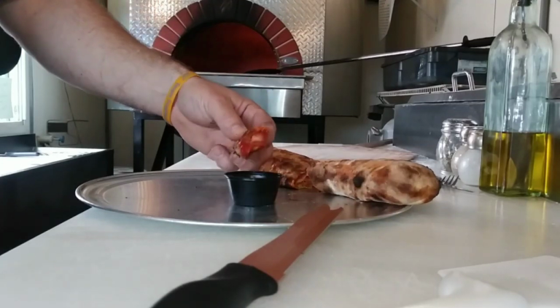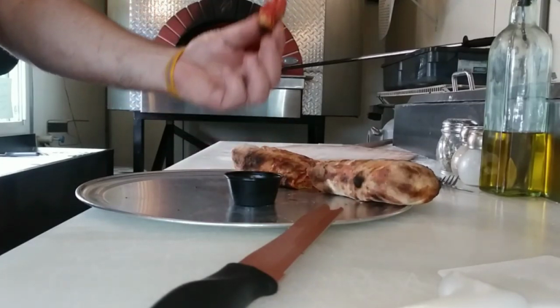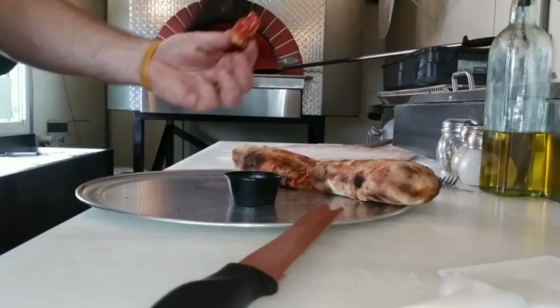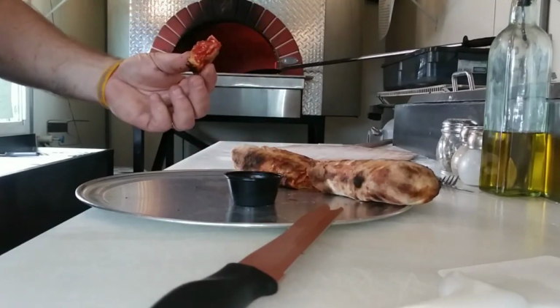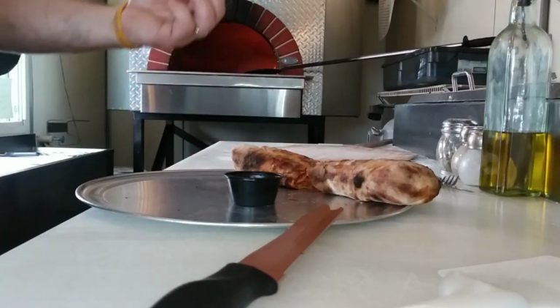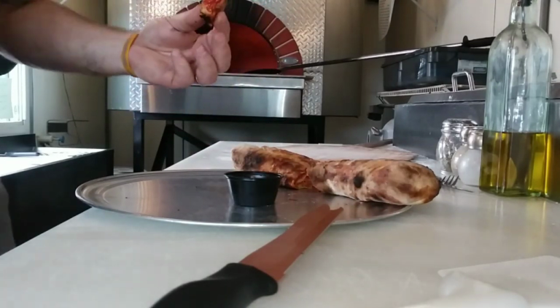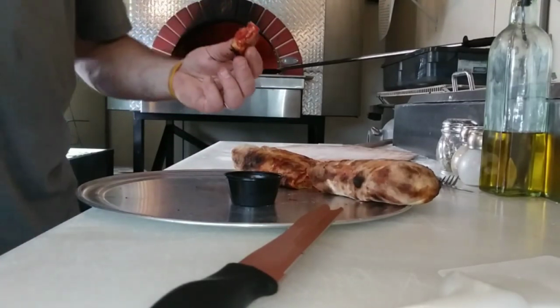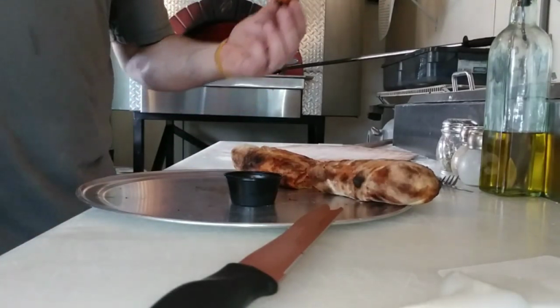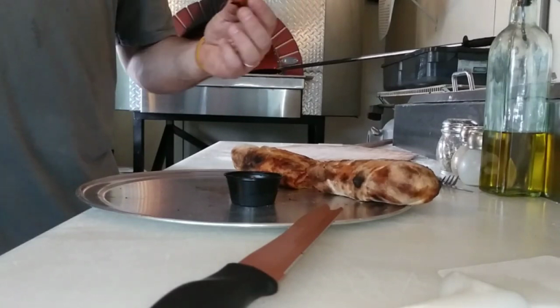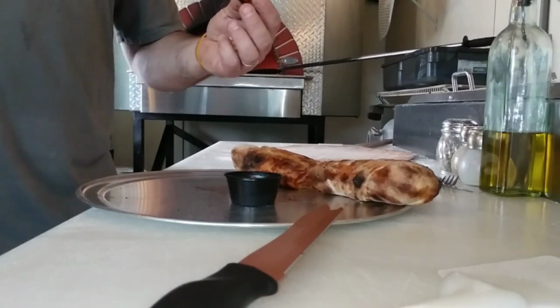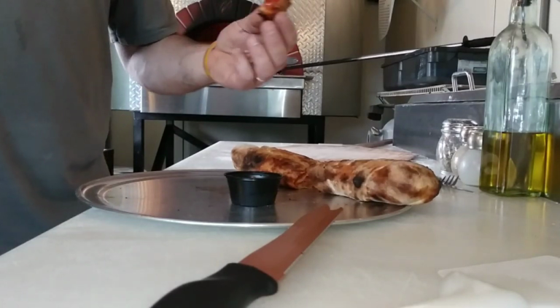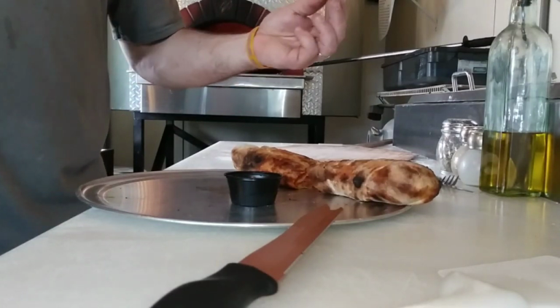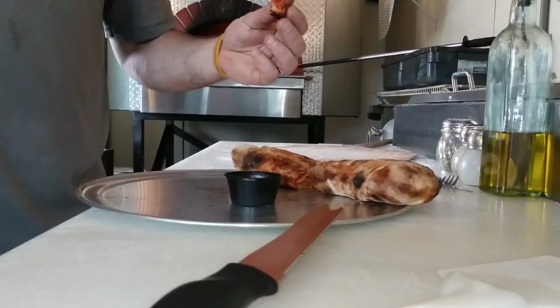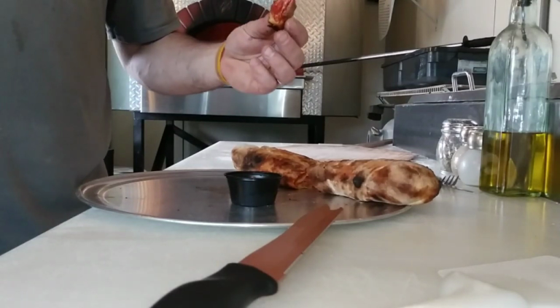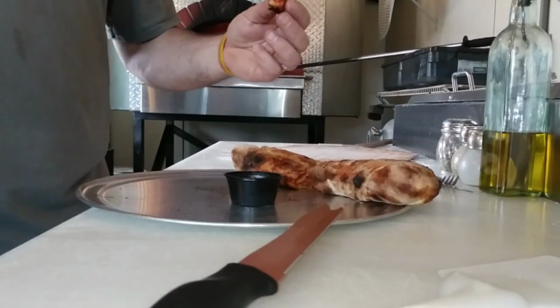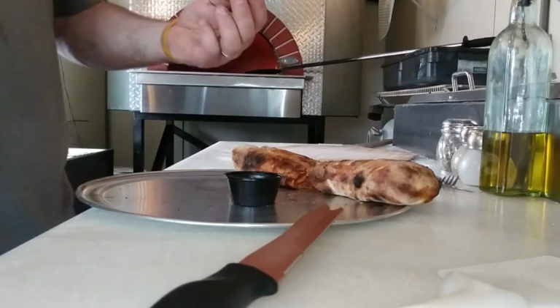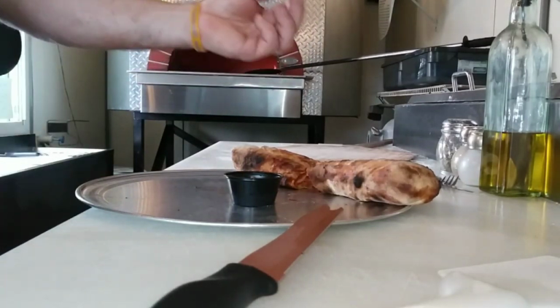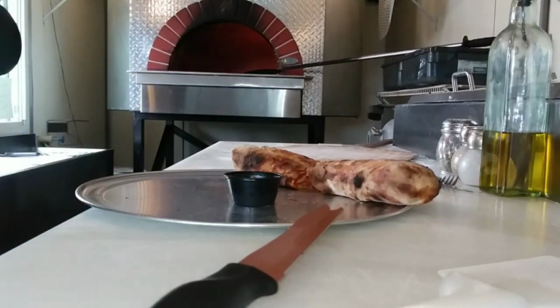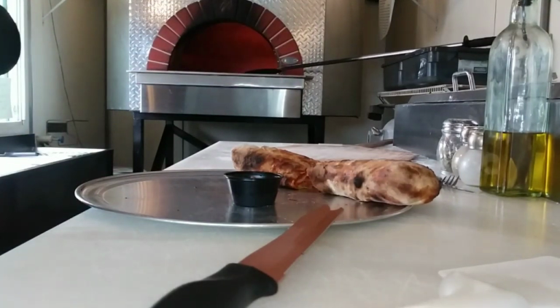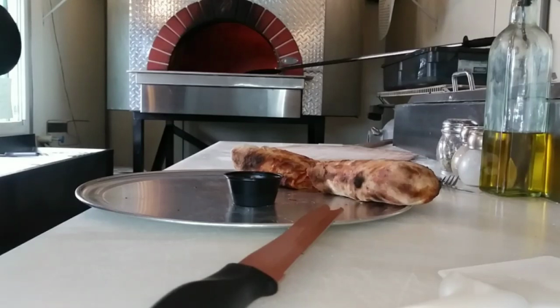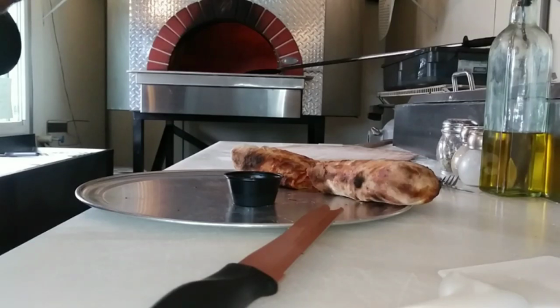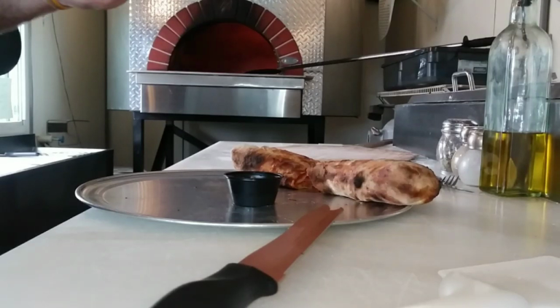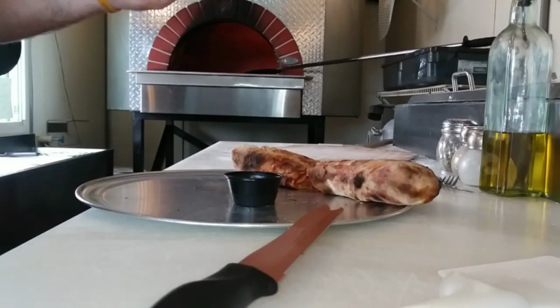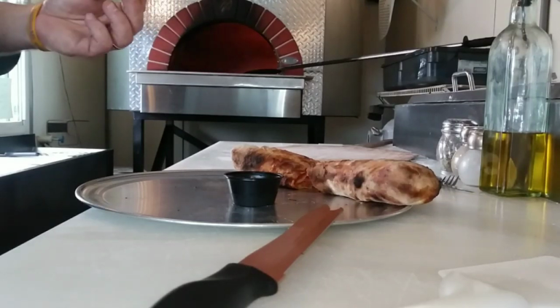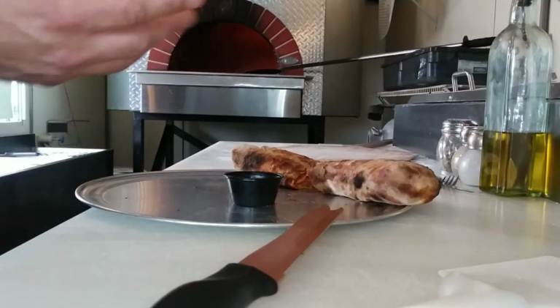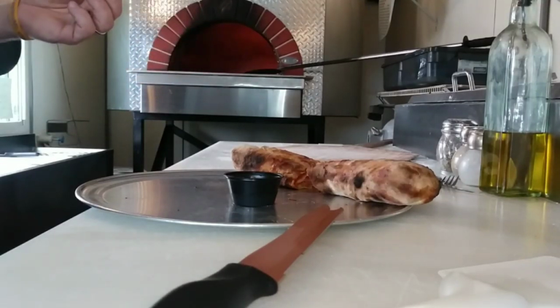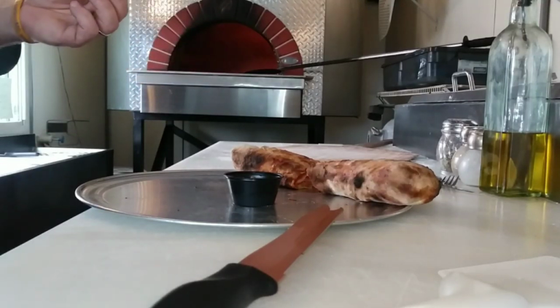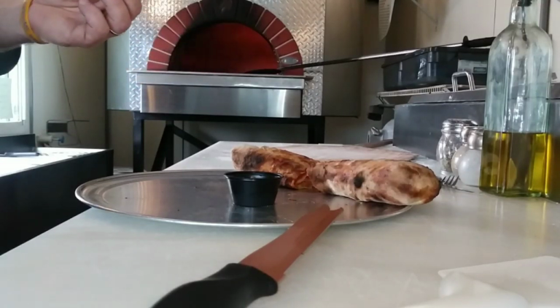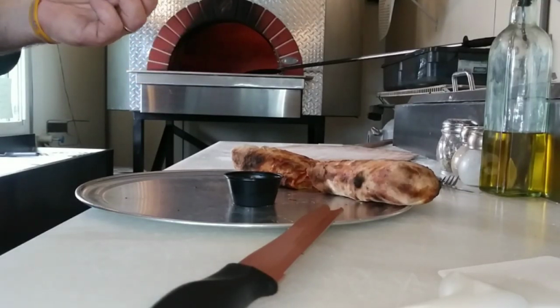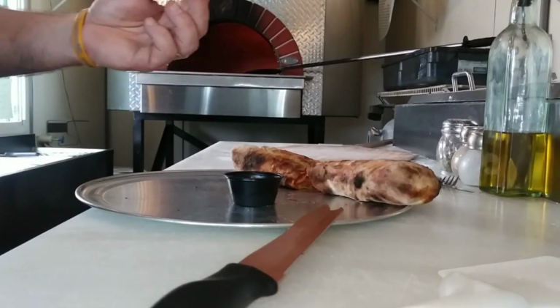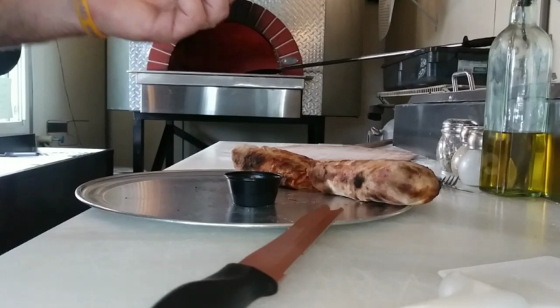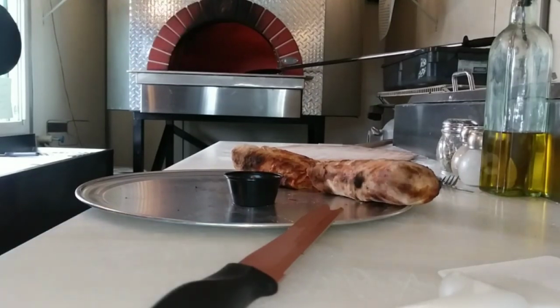So there you go — some leftover dough, some pizza rolls, a snack for your belly, be a hit at a party, or make a few extra bucks. Appreciate you guys watching — a little something different for you. You guys have a great weekend, take it easy.